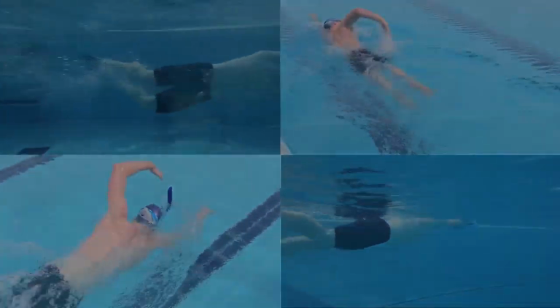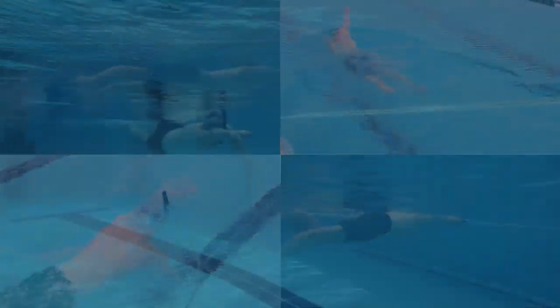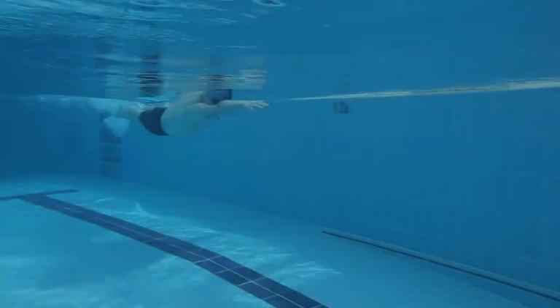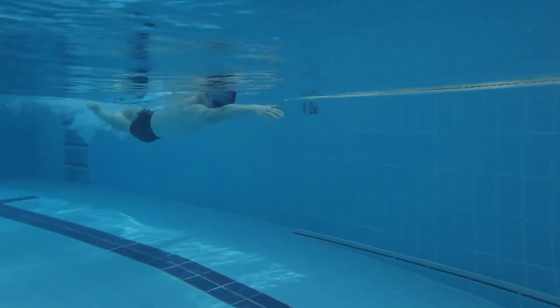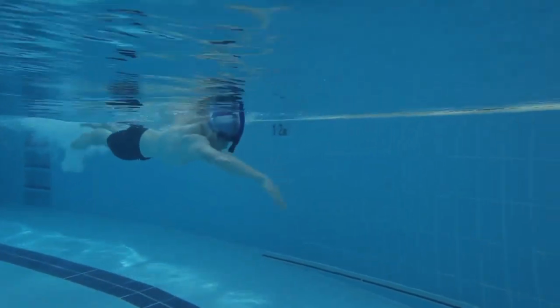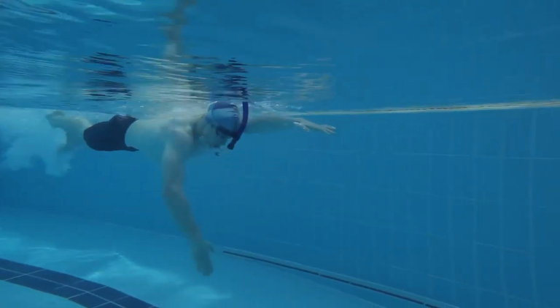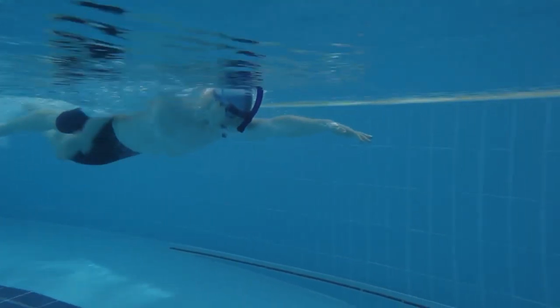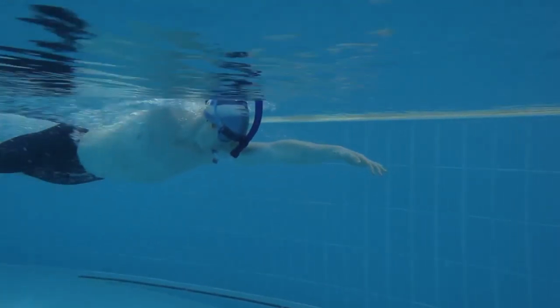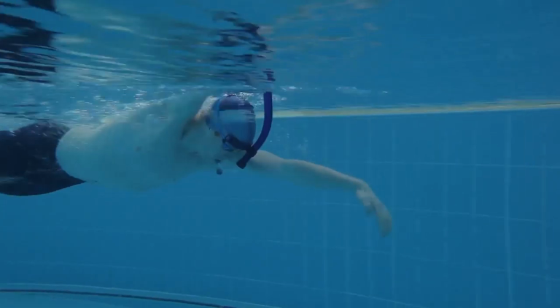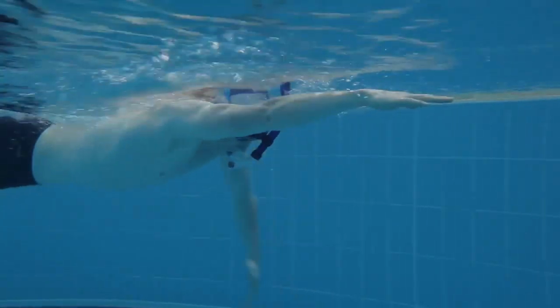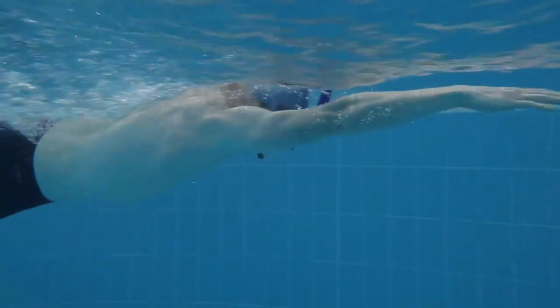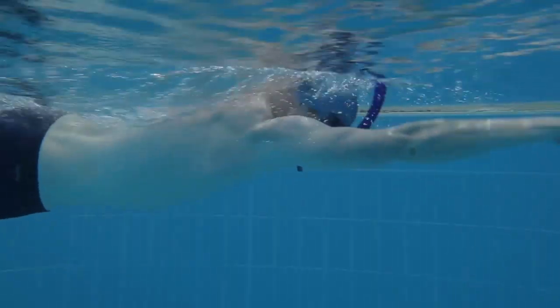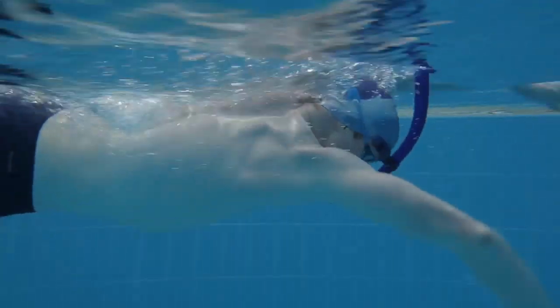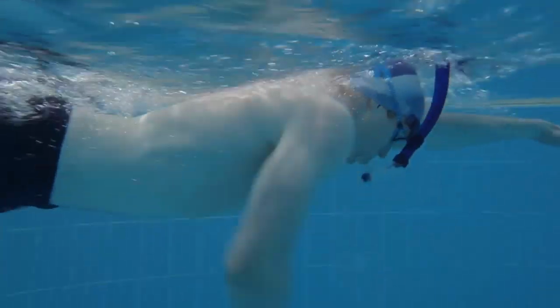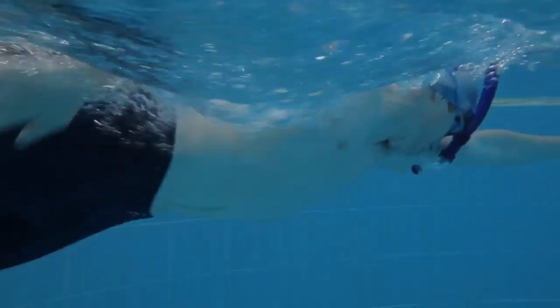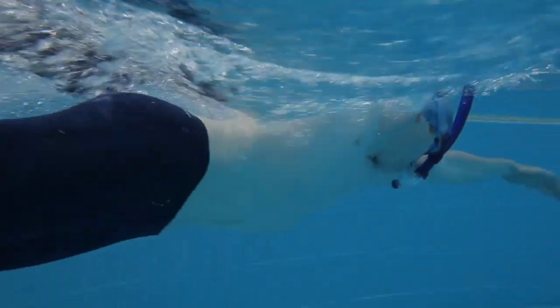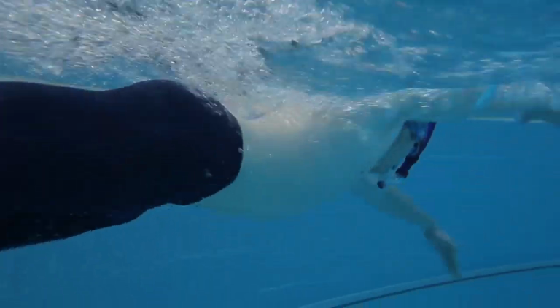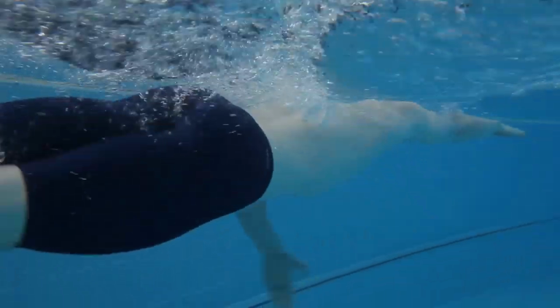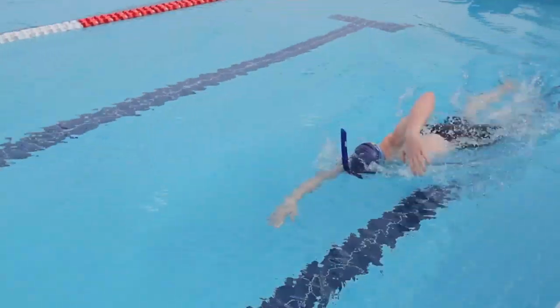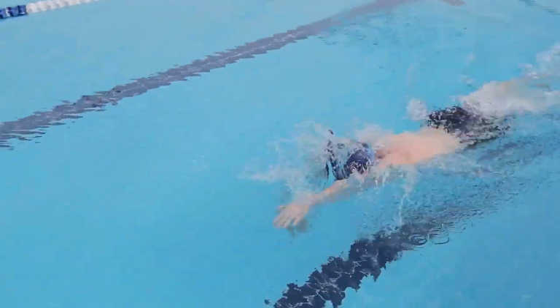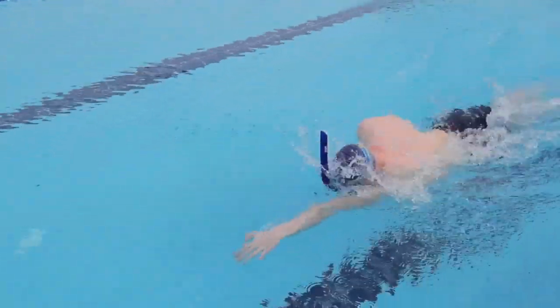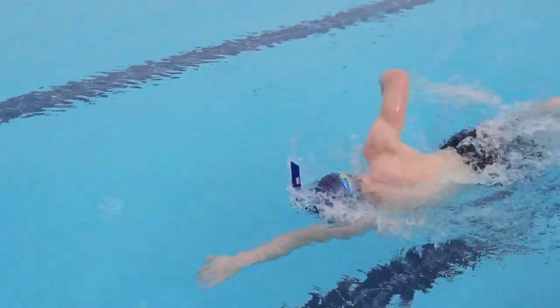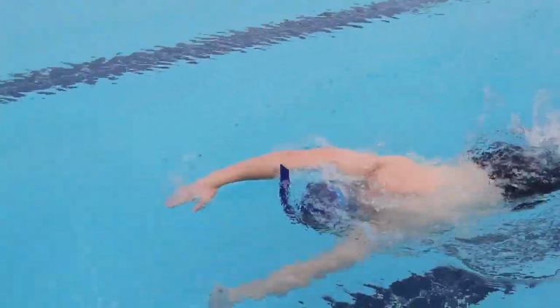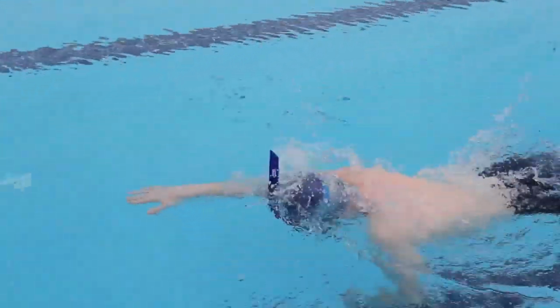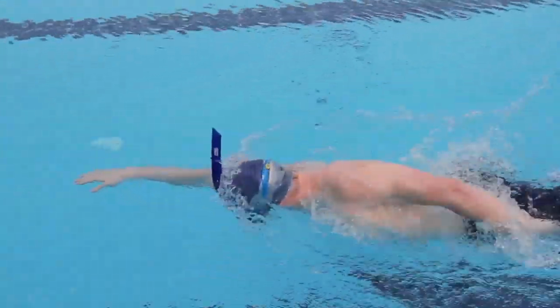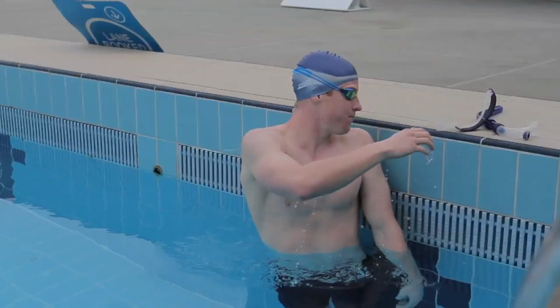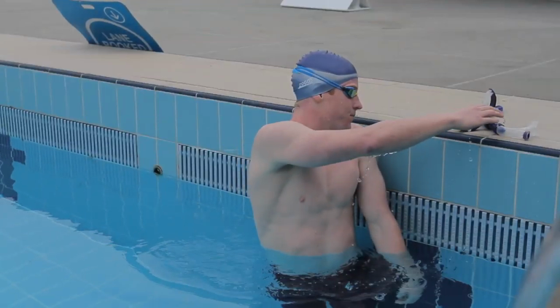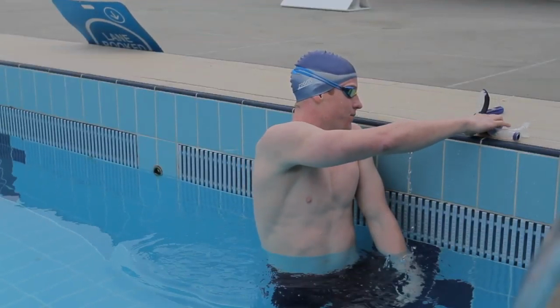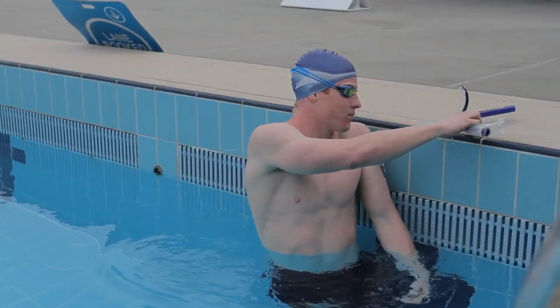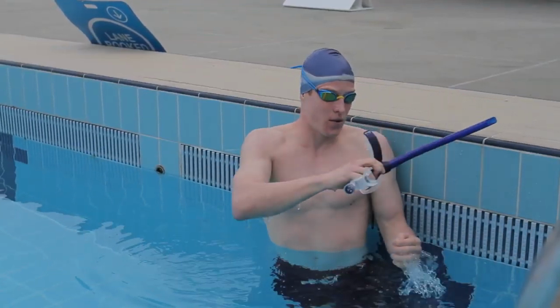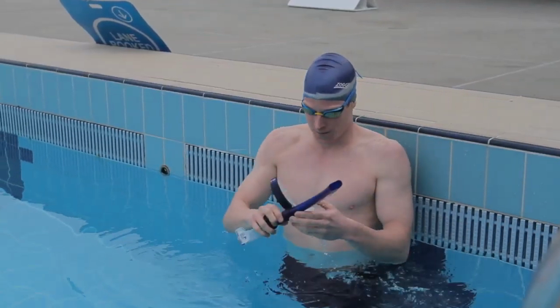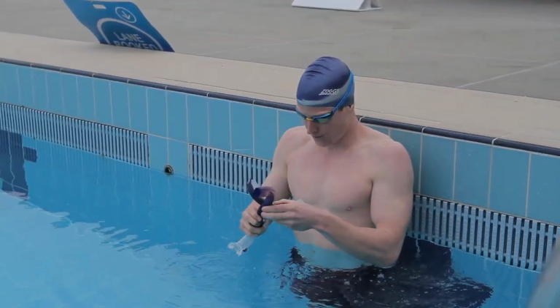The Zogs centerline snorkel will help you to focus on stroke technique without the need to turn your head to breathe. To fit the snorkel with your goggles on,